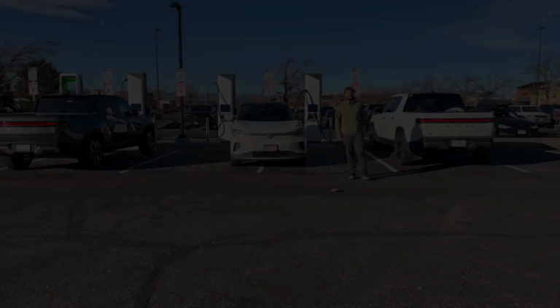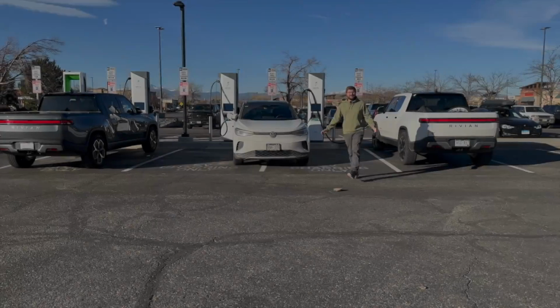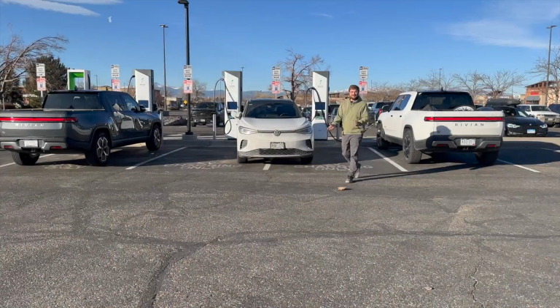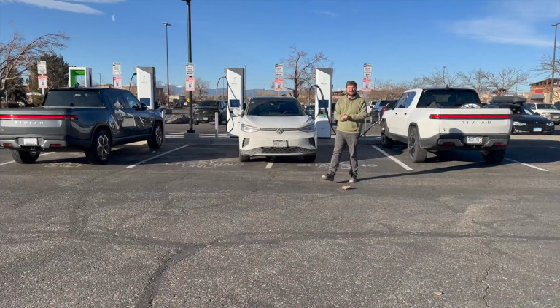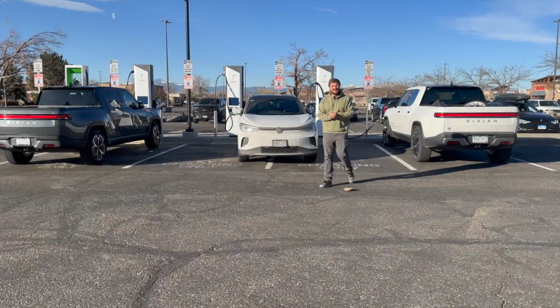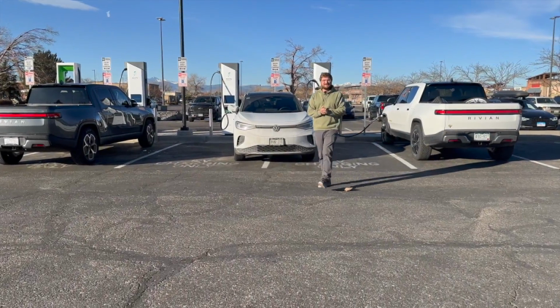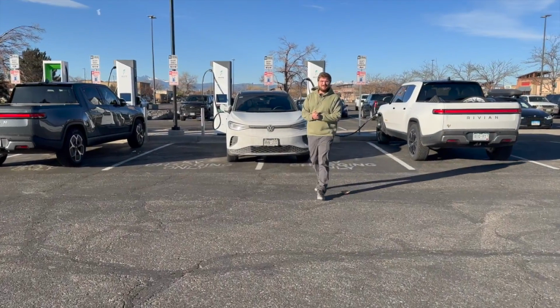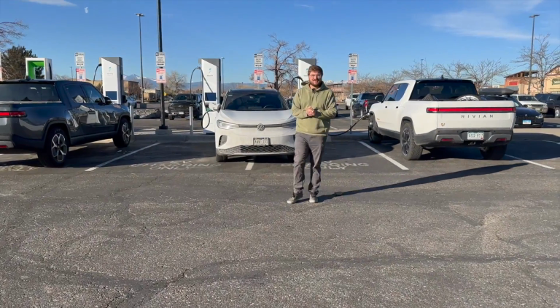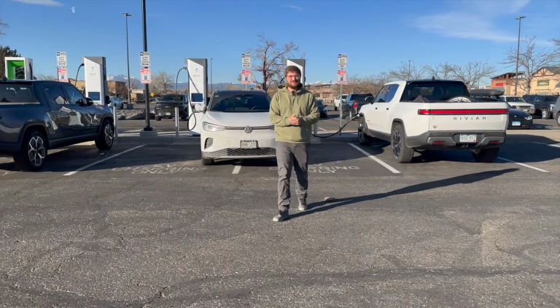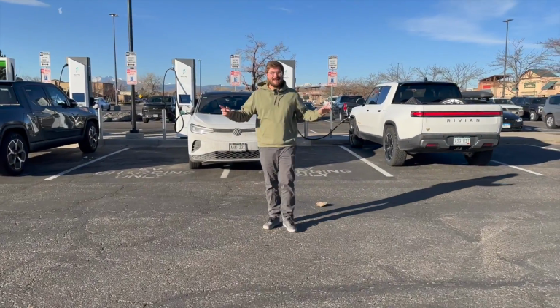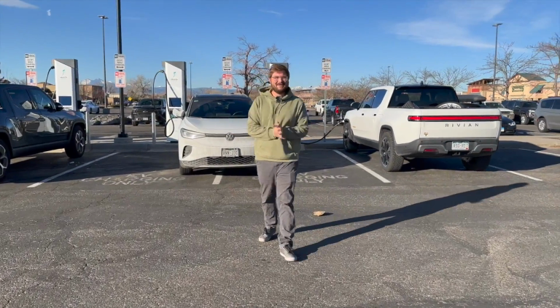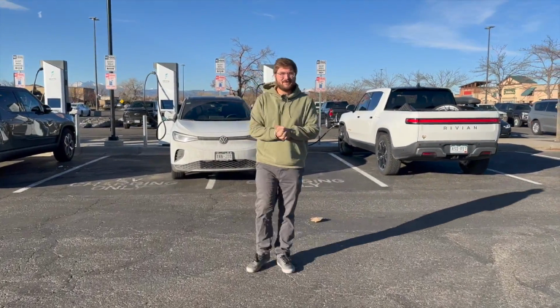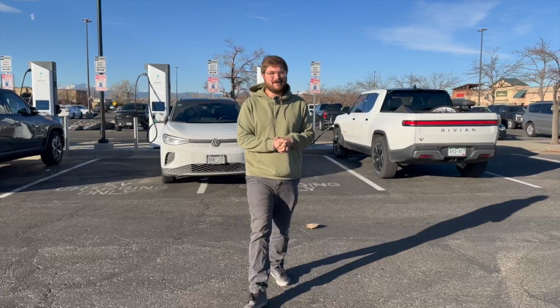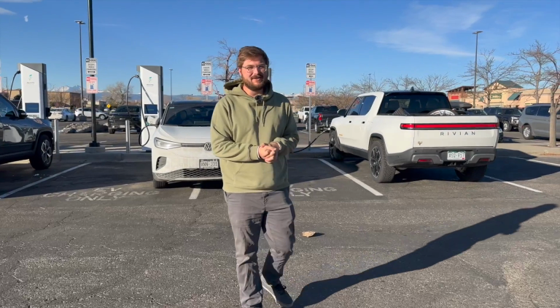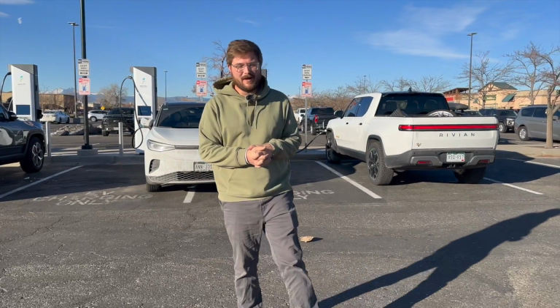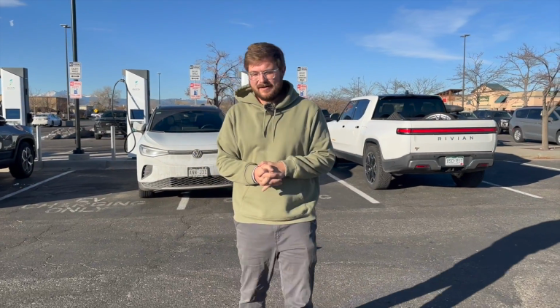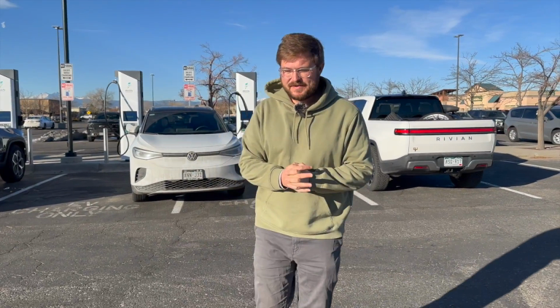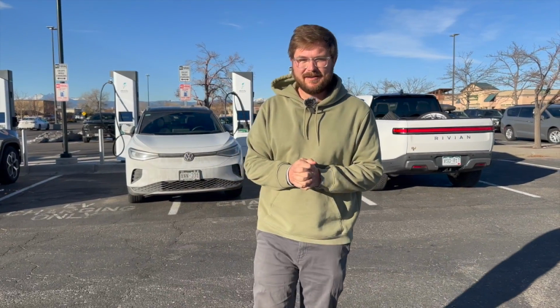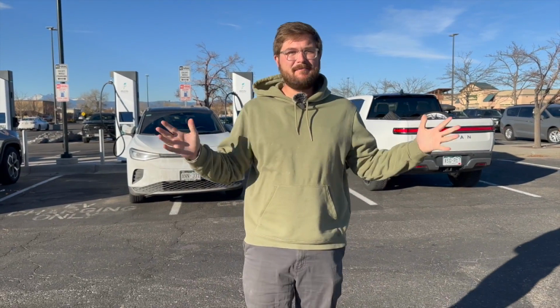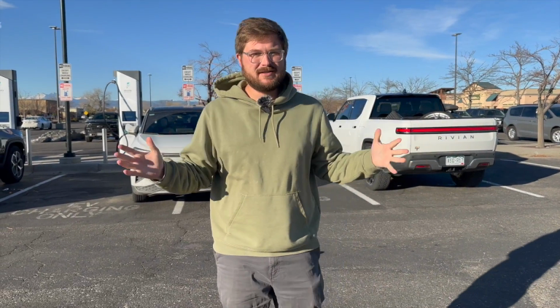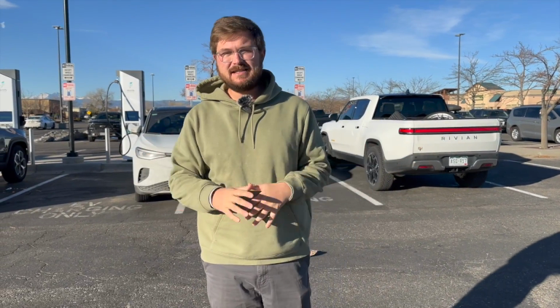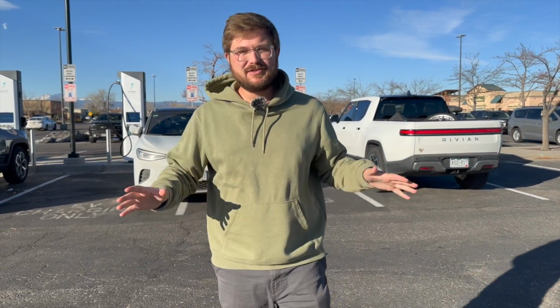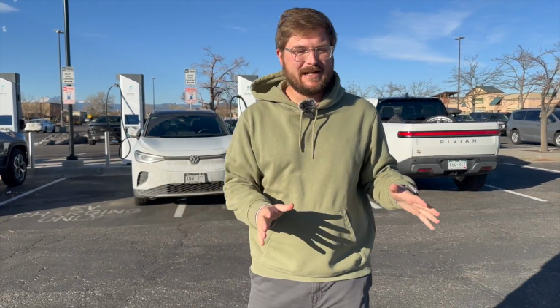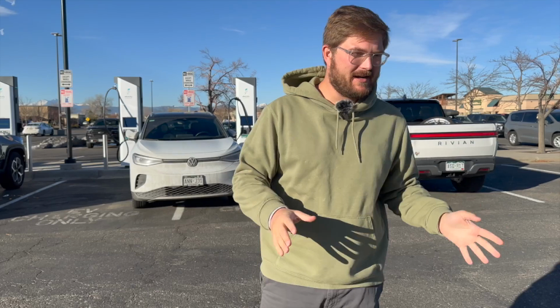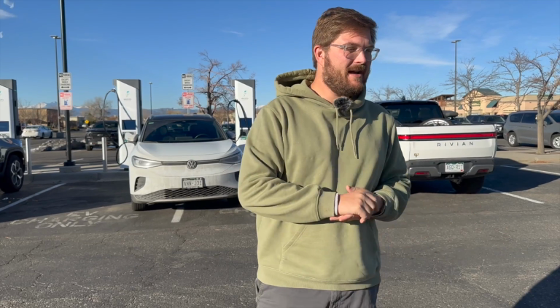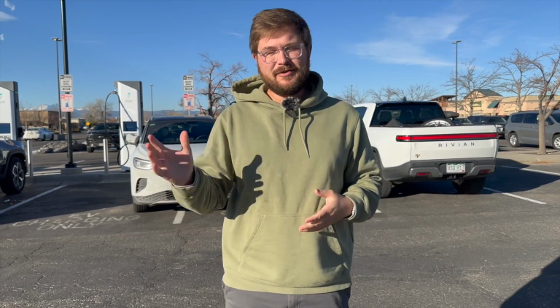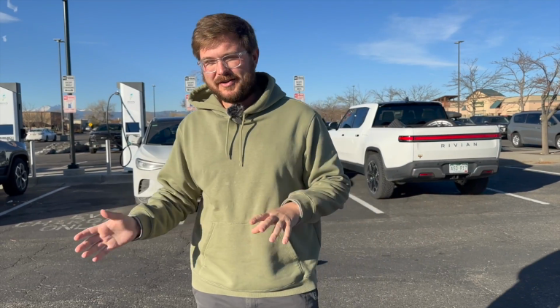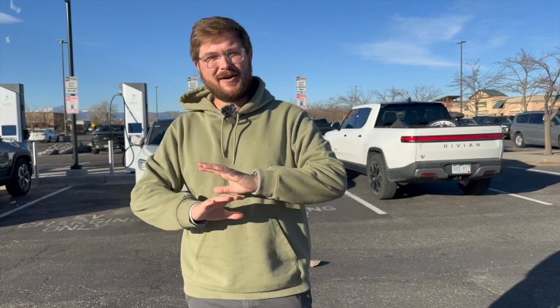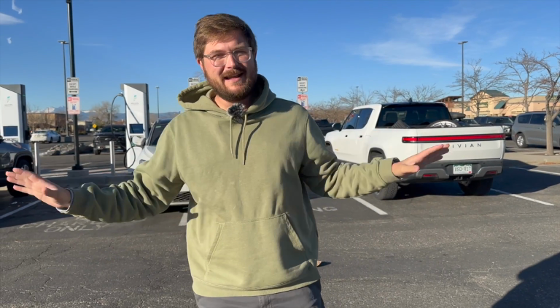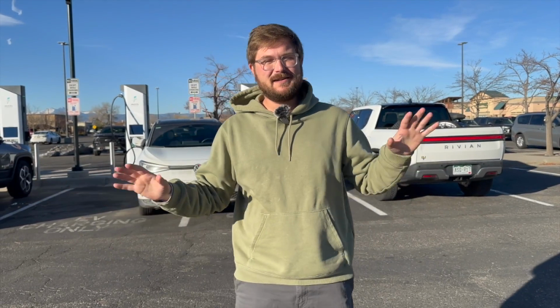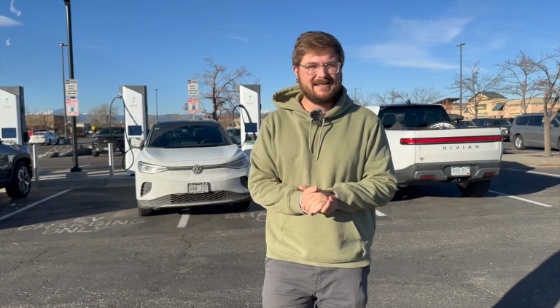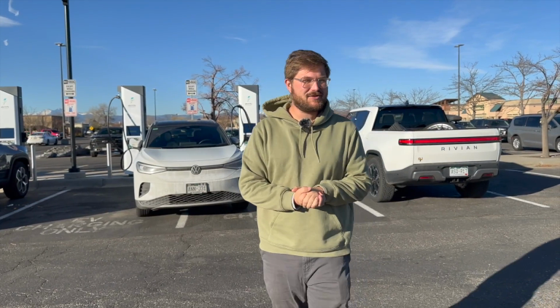Hello and welcome to another Out of Spec Reviews video. You join me at an Electrify America station where we've spoken a lot about DC fast charging in America and around the world, and that's only increasing into next year.